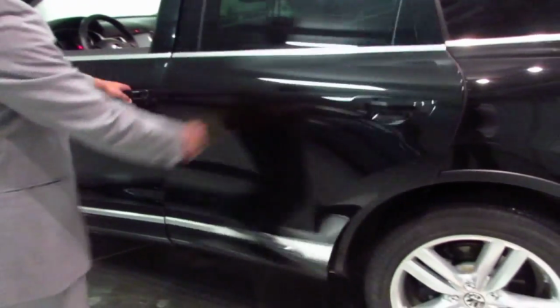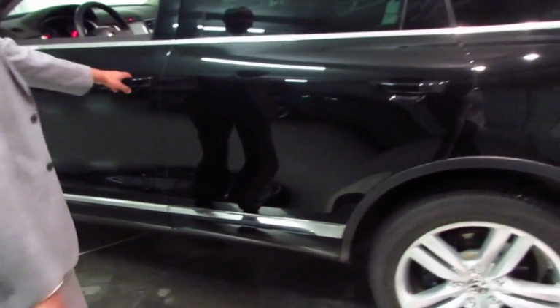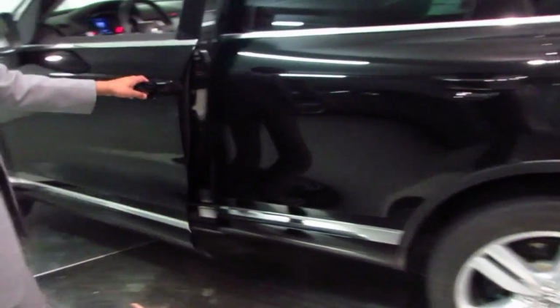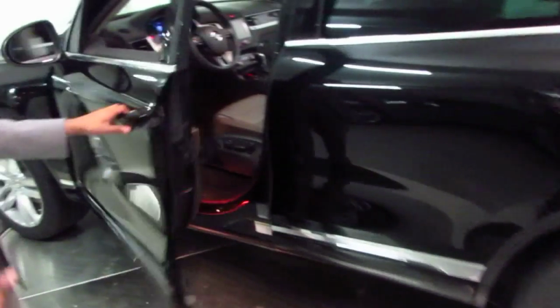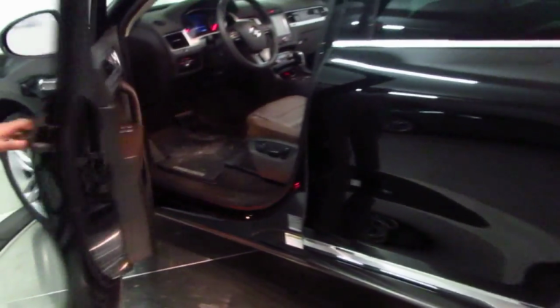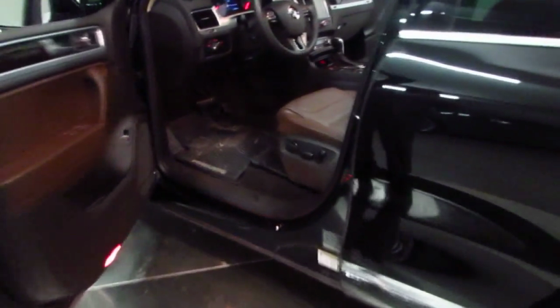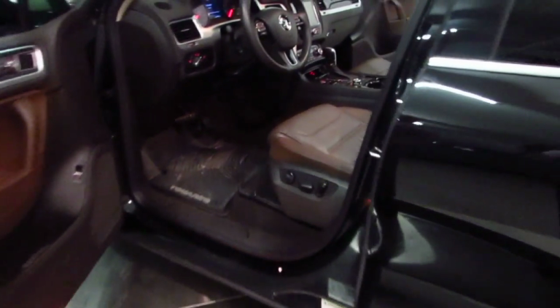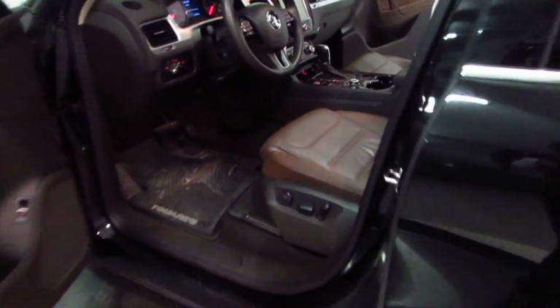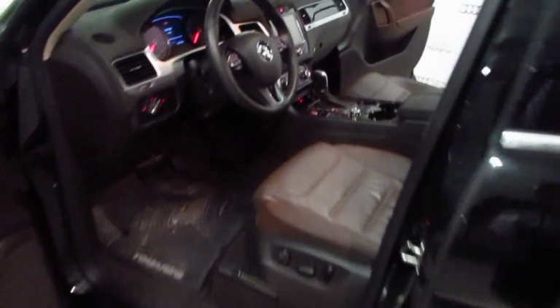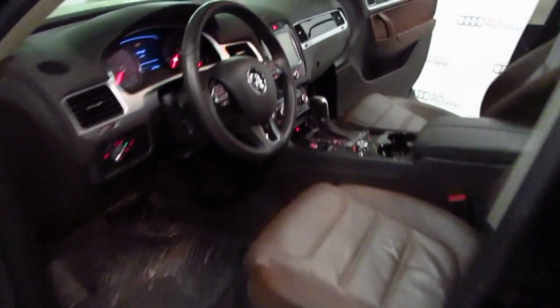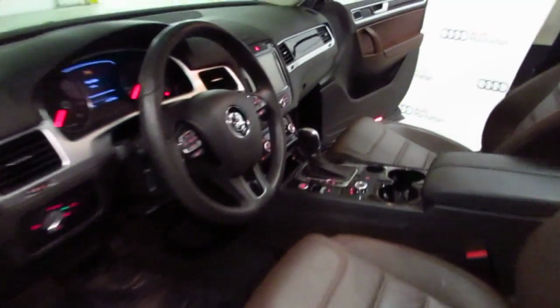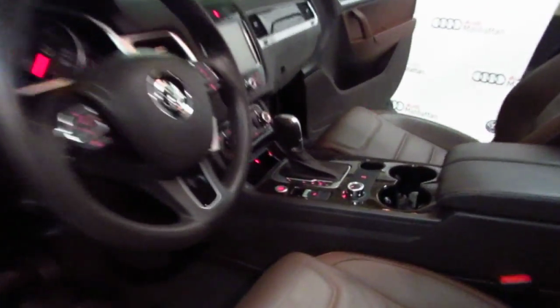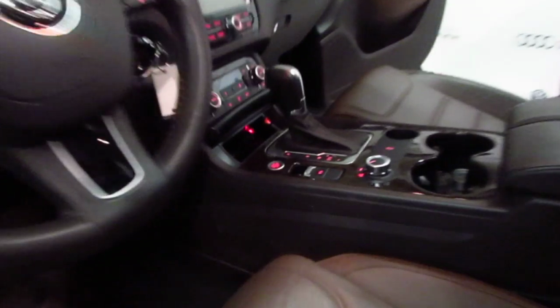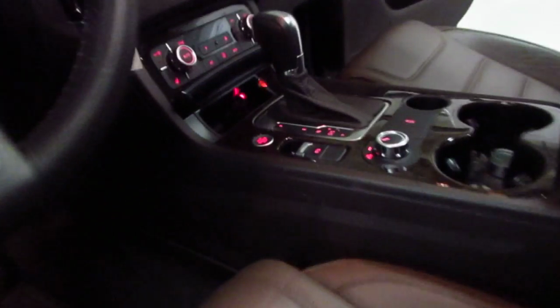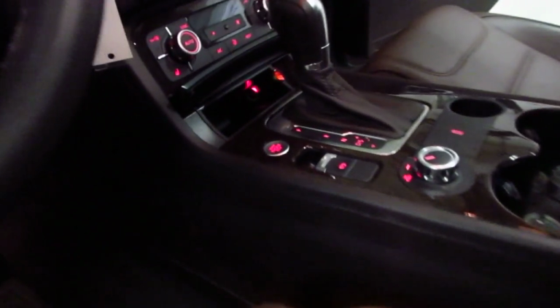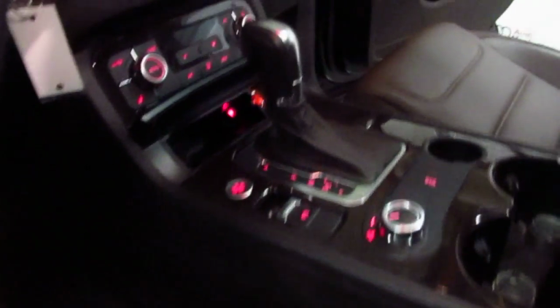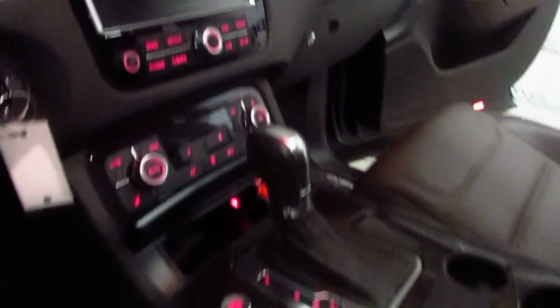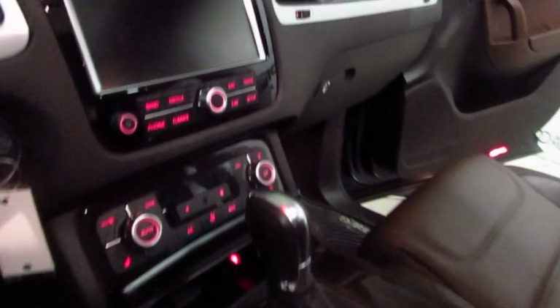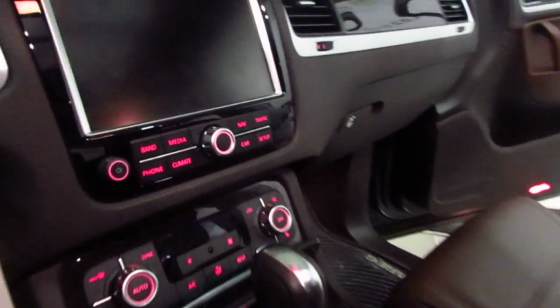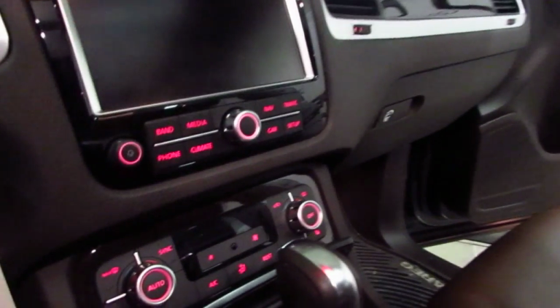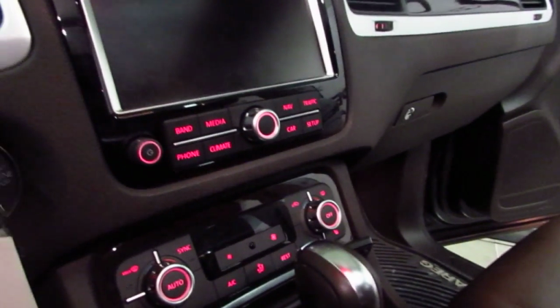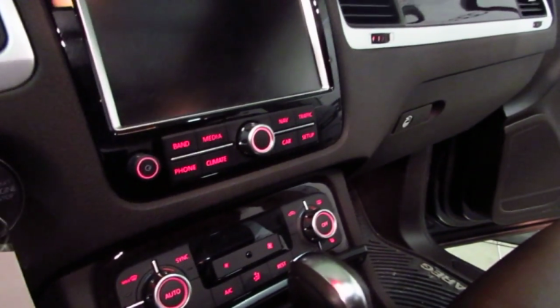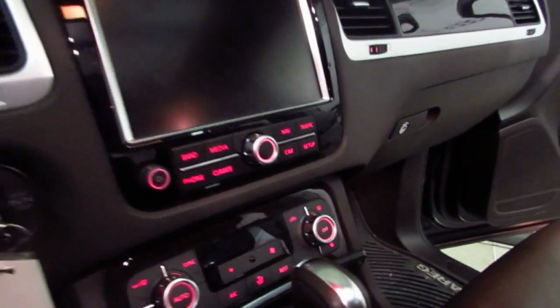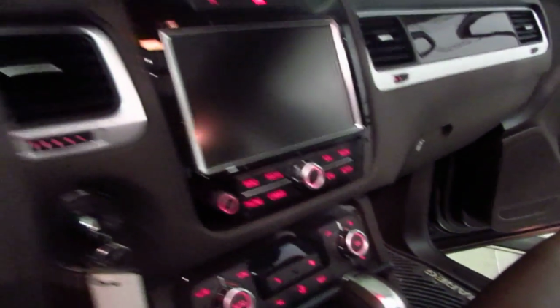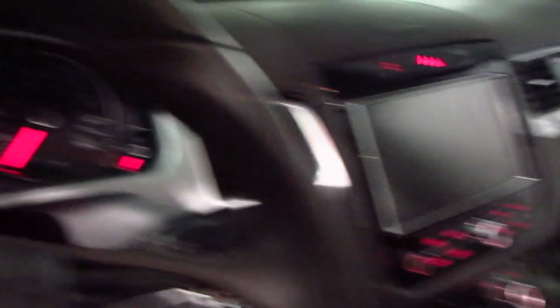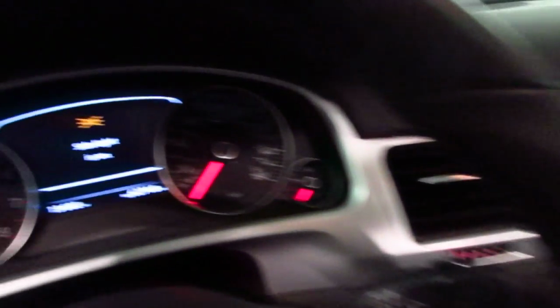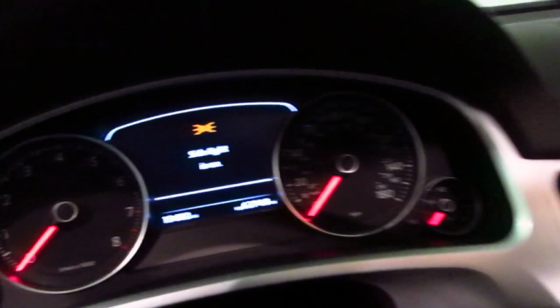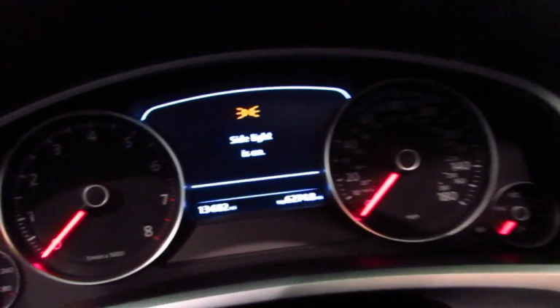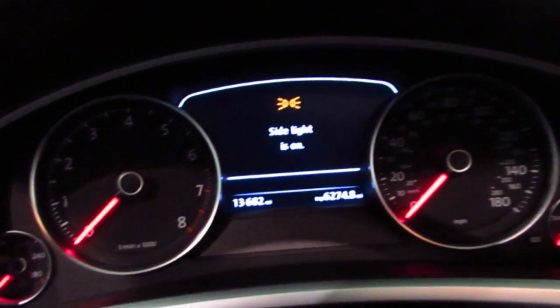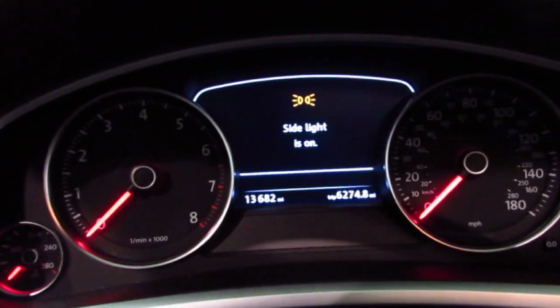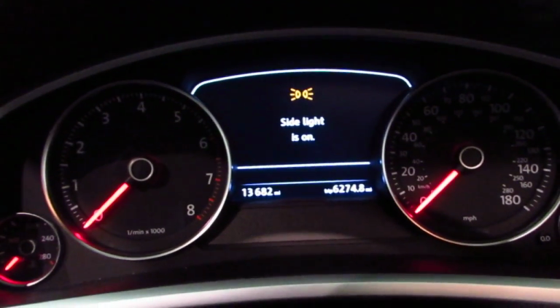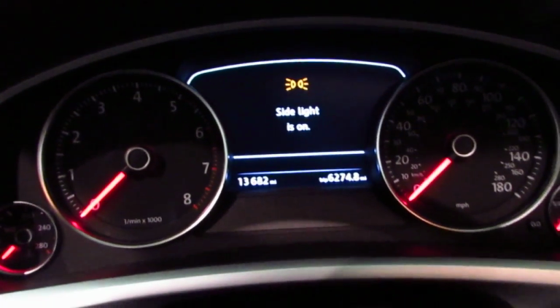The vehicle is equipped with push button start, Bluetooth navigation, and automatic headlights. Only 13,000 miles on it — beautiful car. It also has a premium sound system.